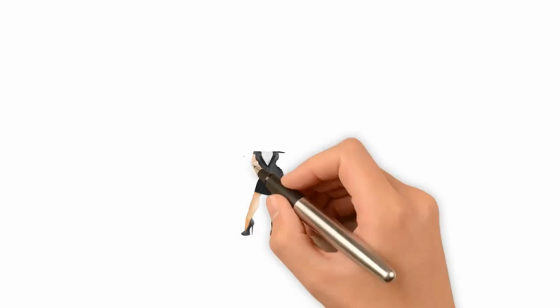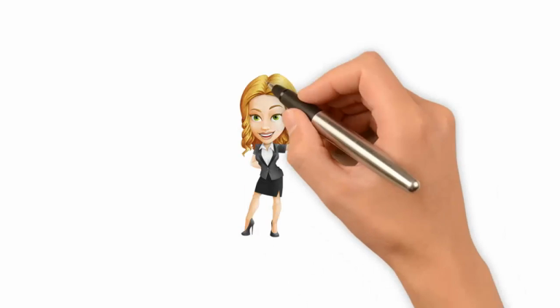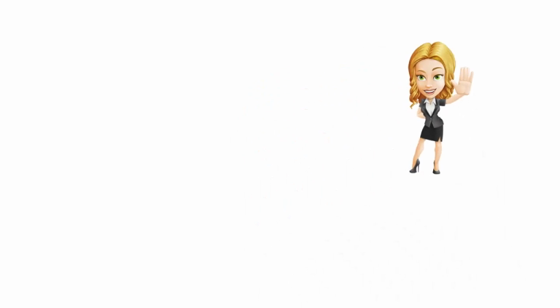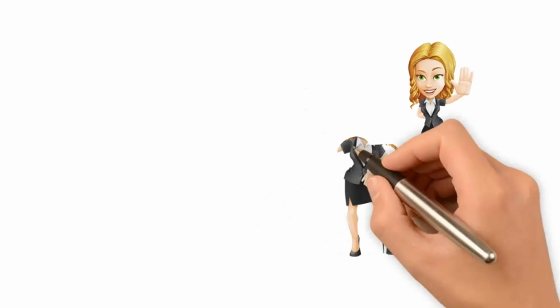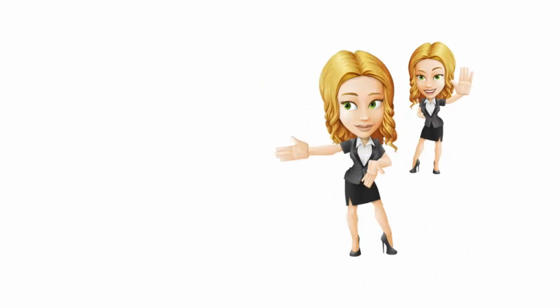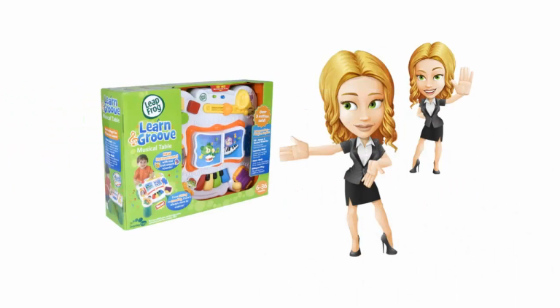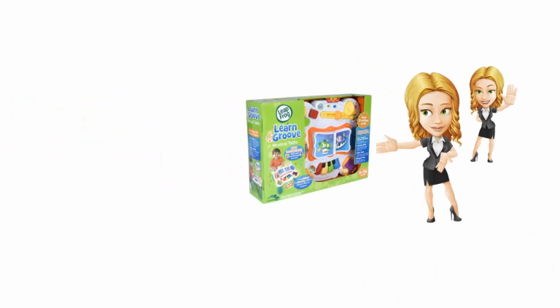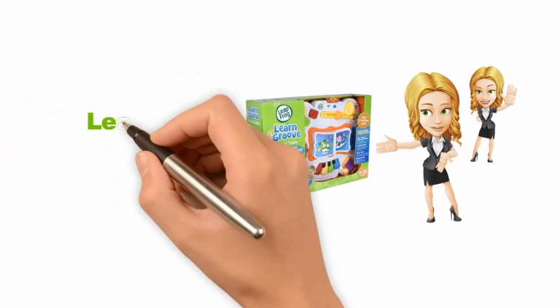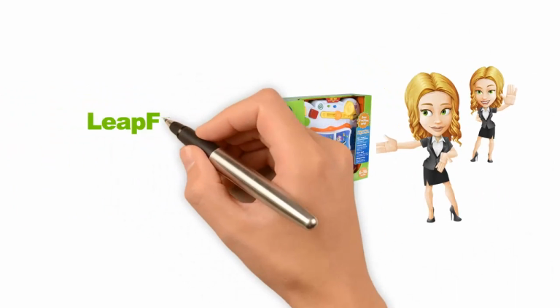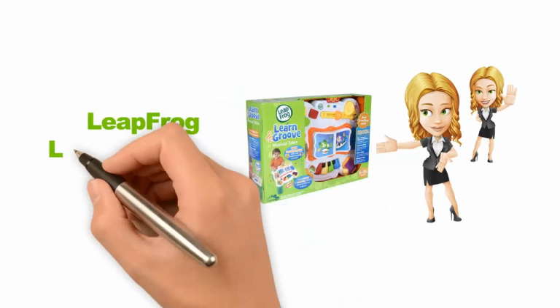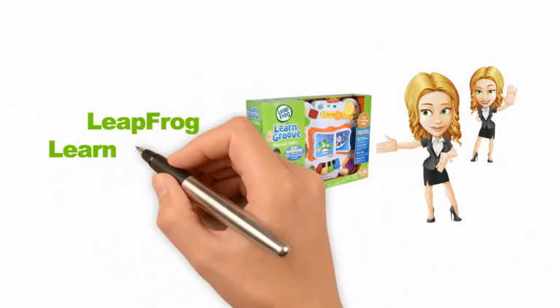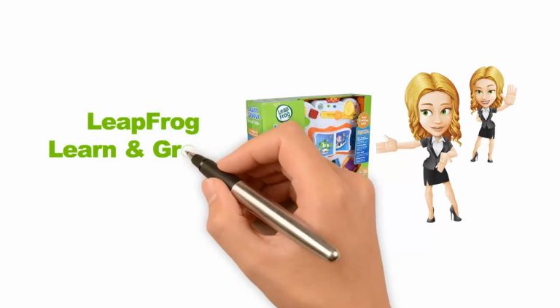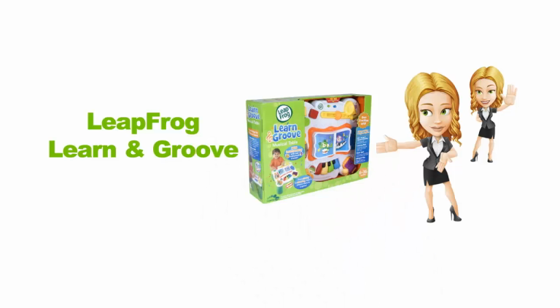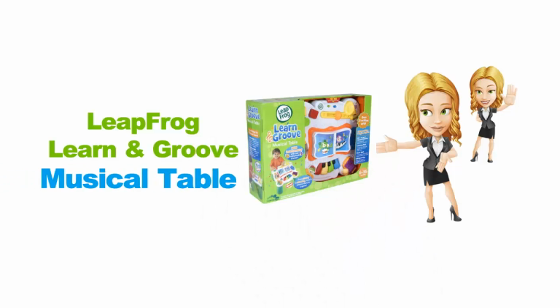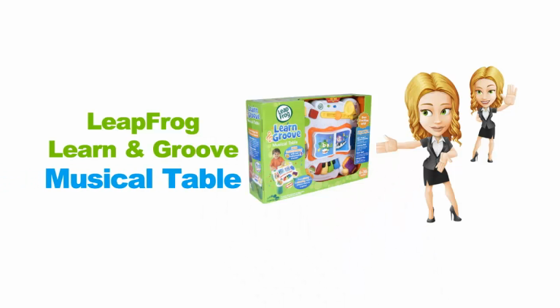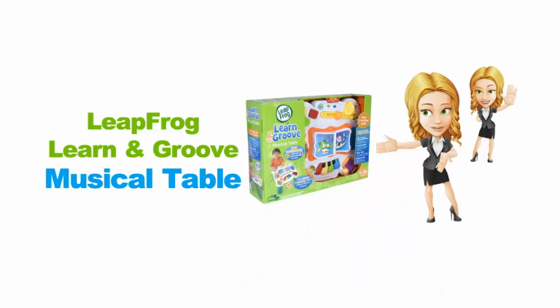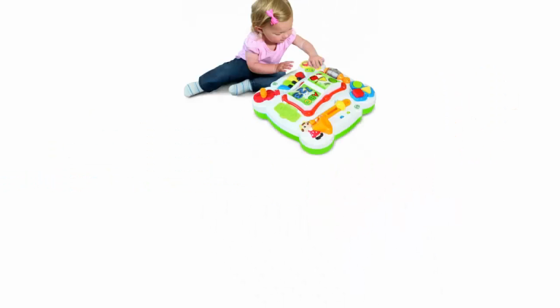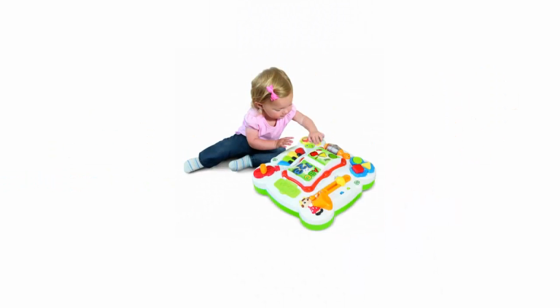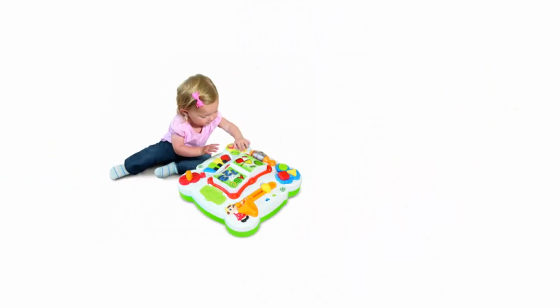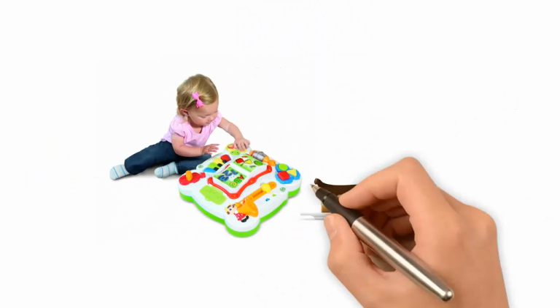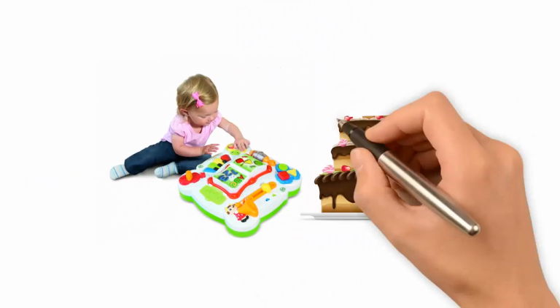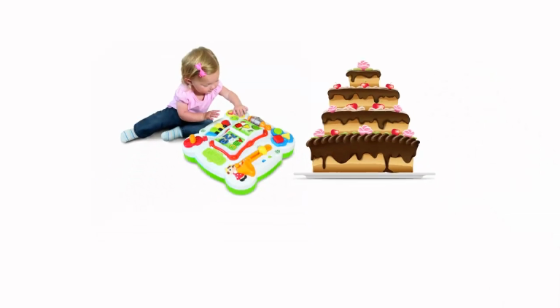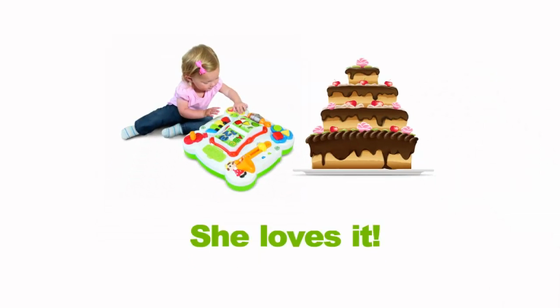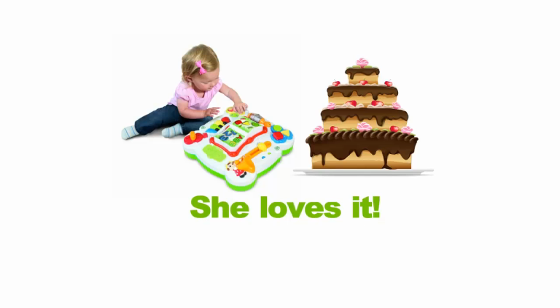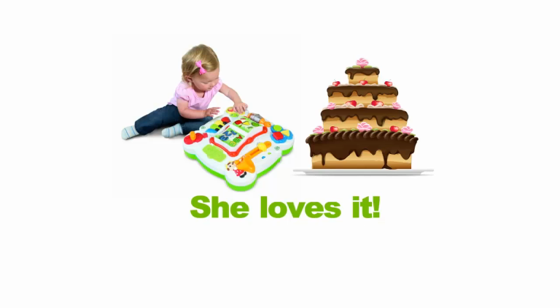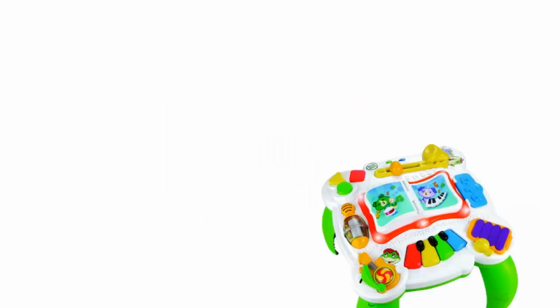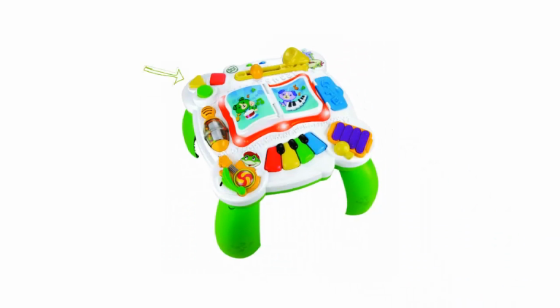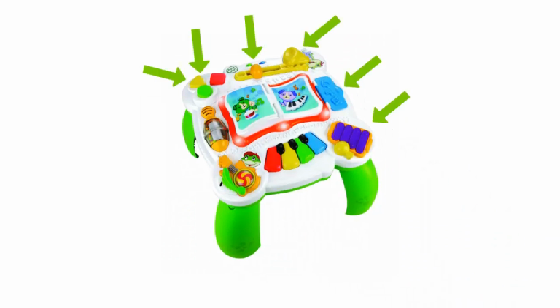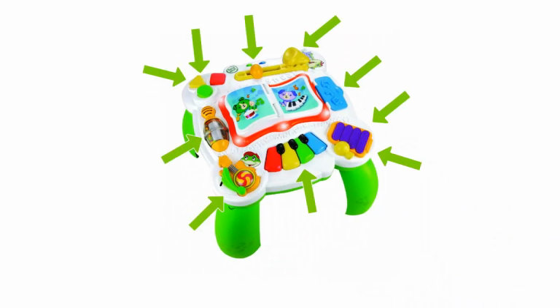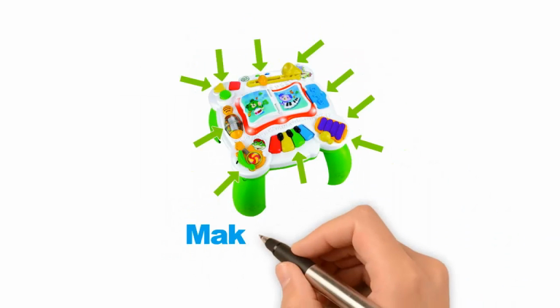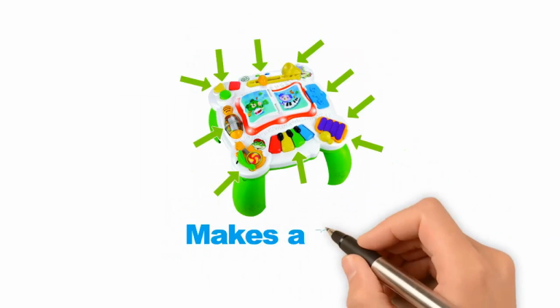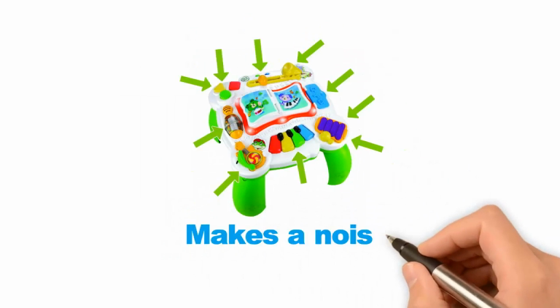Hello there, just wanted to take a minute to tell you about the LeapFrog Learn and Groove Musical Table. My daughter just got this for her first birthday and she loves it. Everything you touch on this table makes a noise.